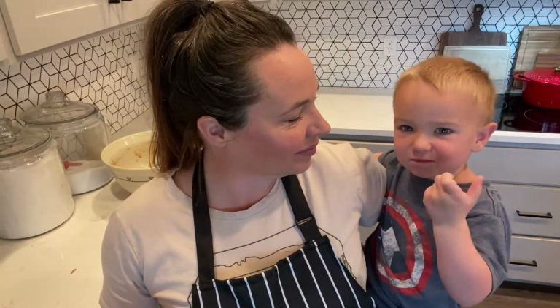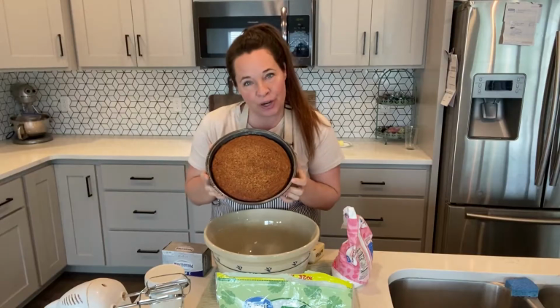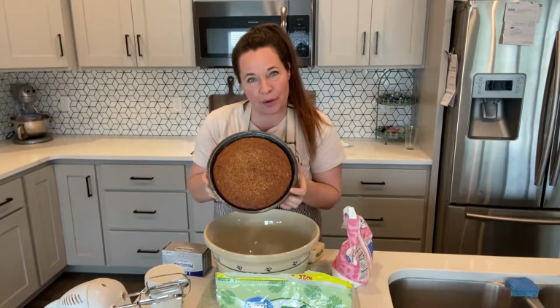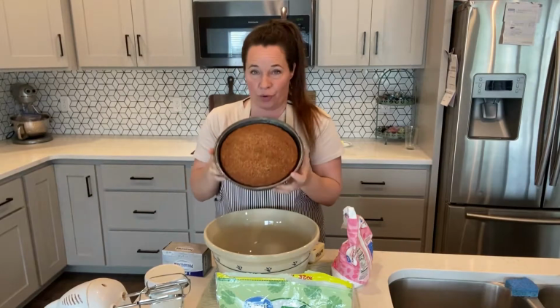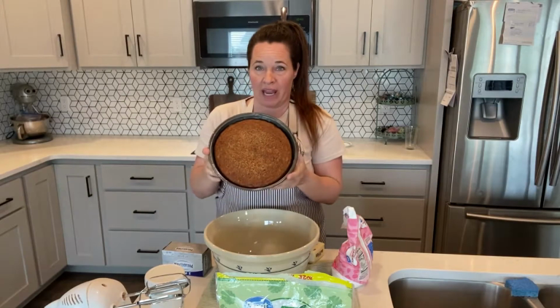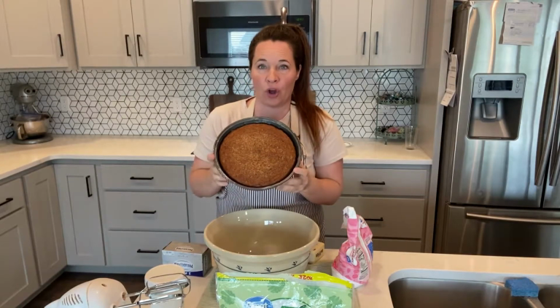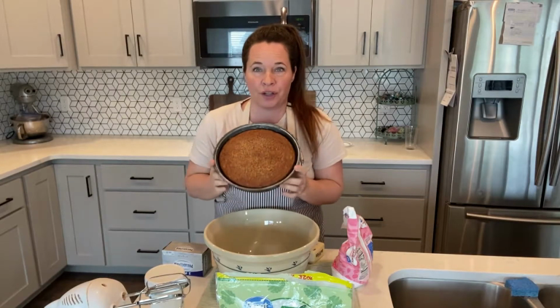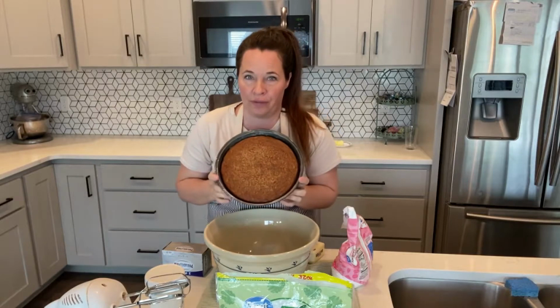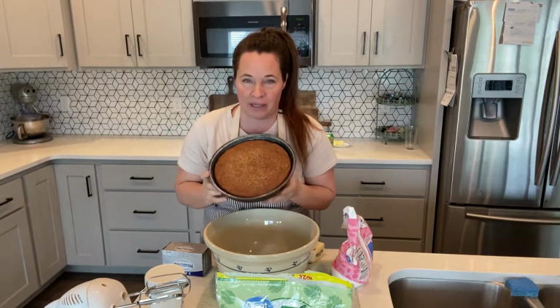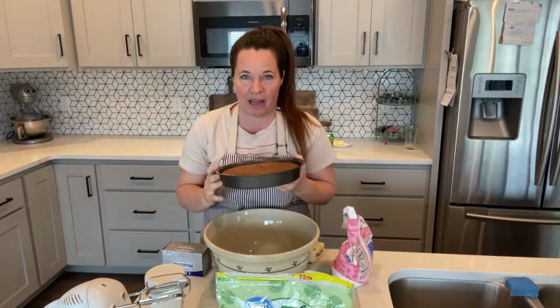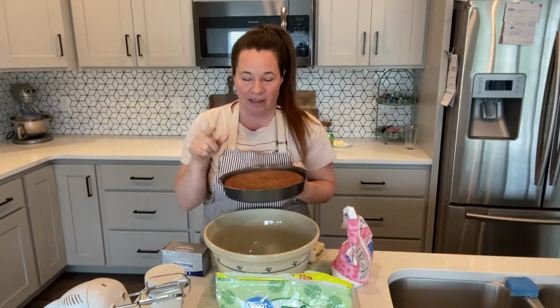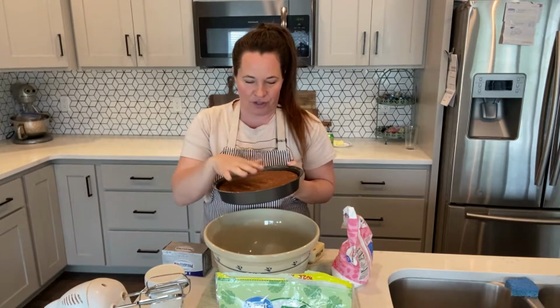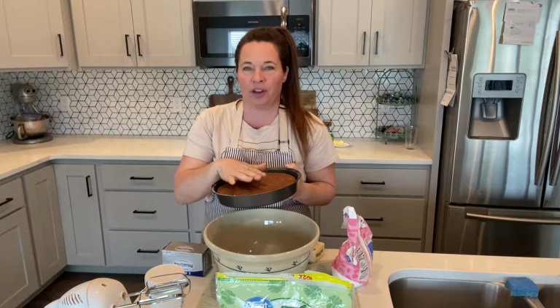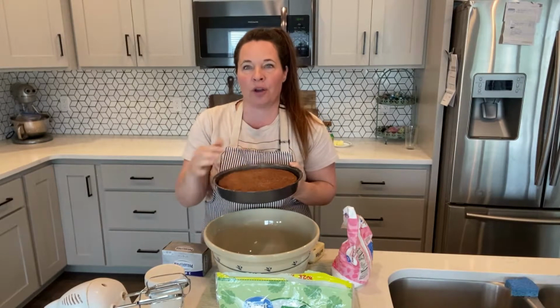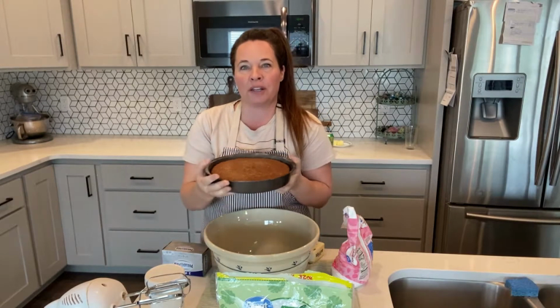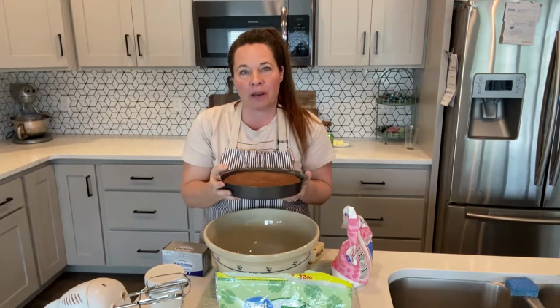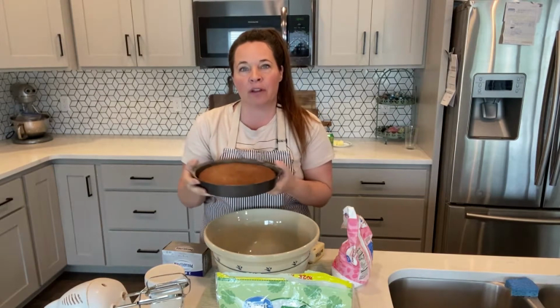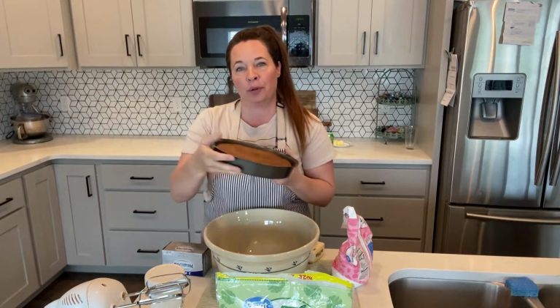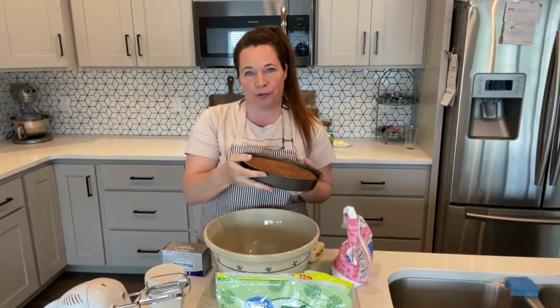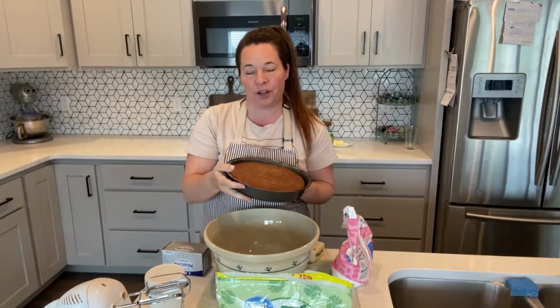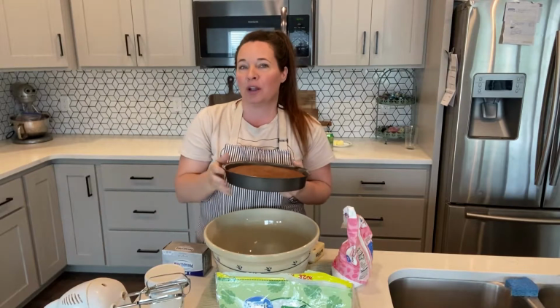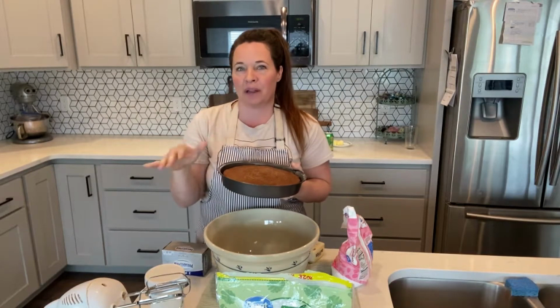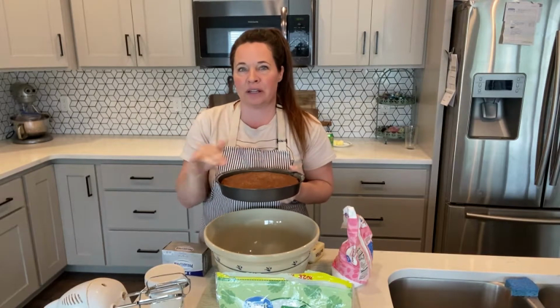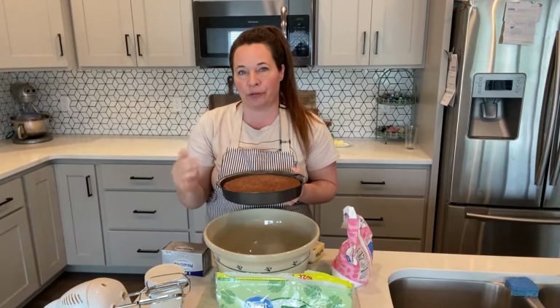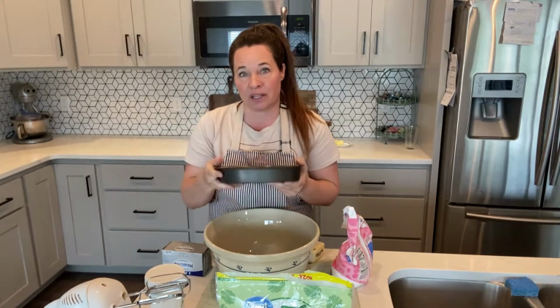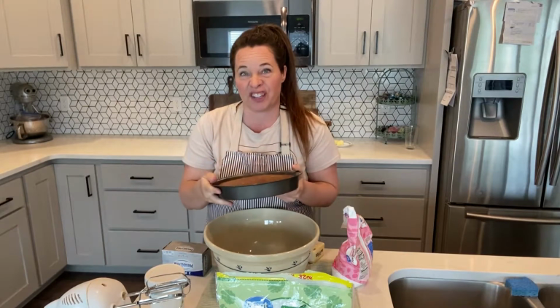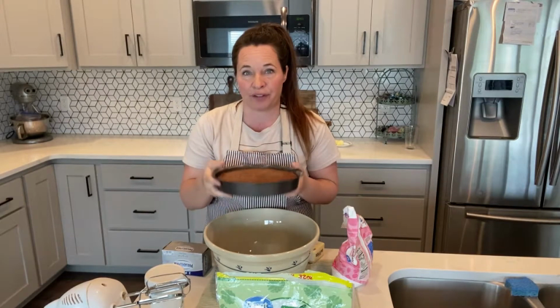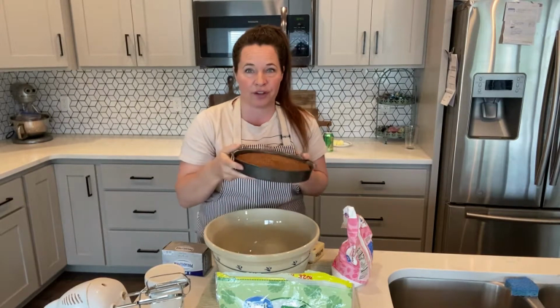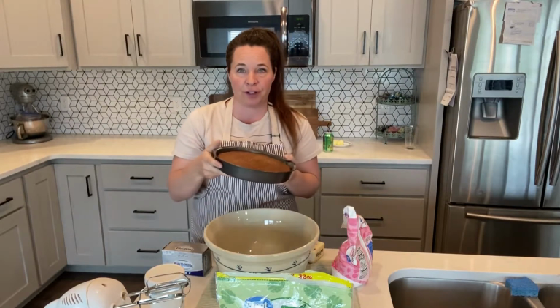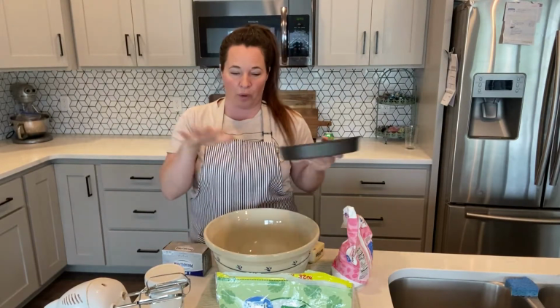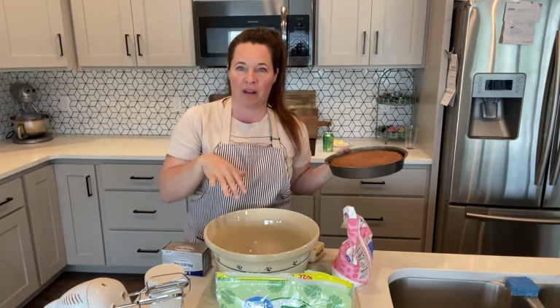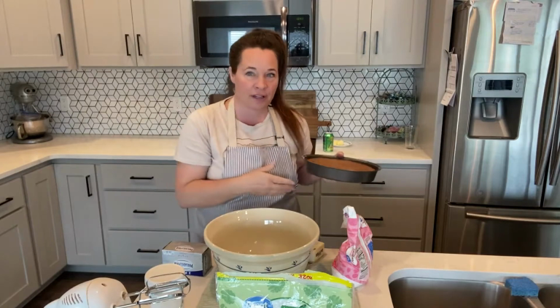The einkorn sourdough cake only took 35 minutes to bake. I took them out of the oven and put them in the freezer because they're easier to frost if they're stiff. So these are in the freezer while we make our frosting.